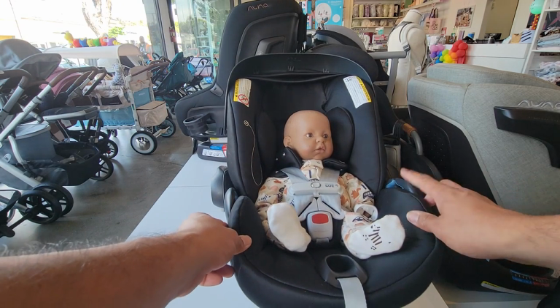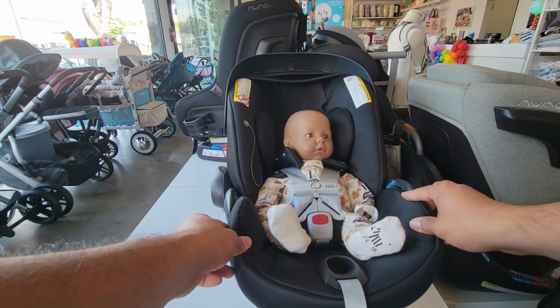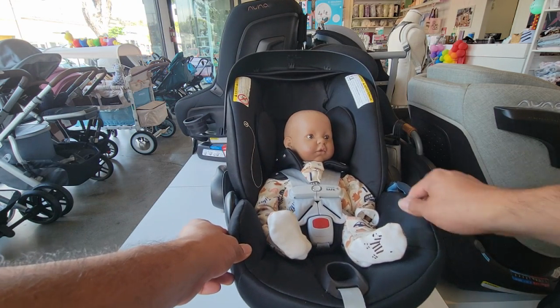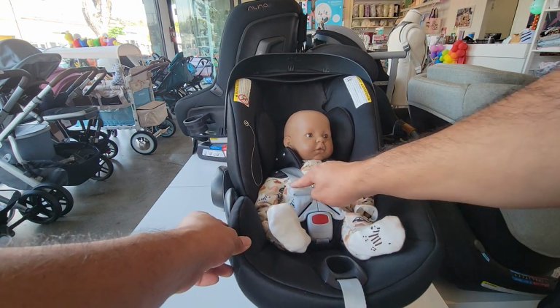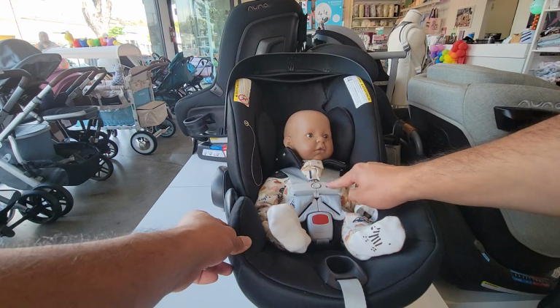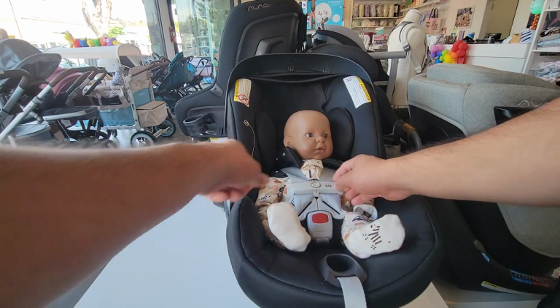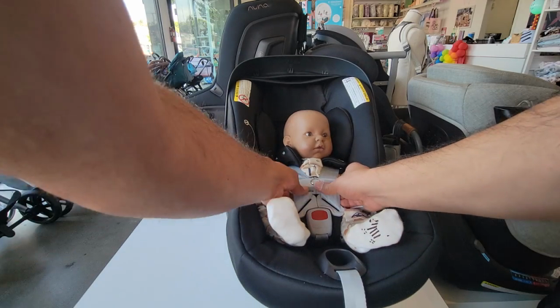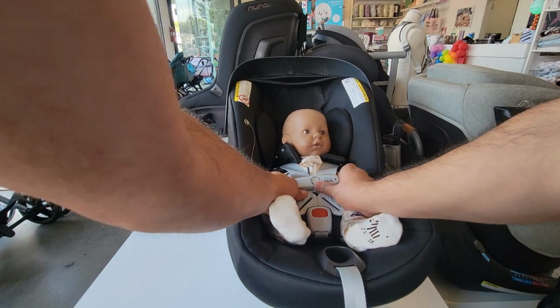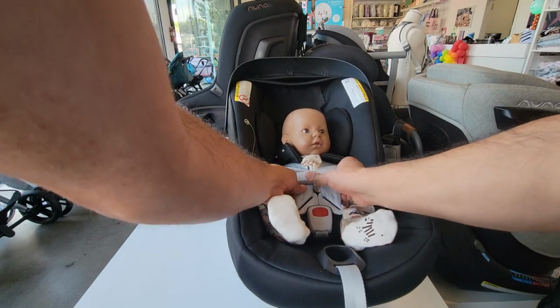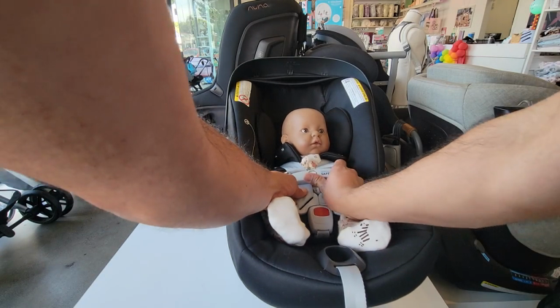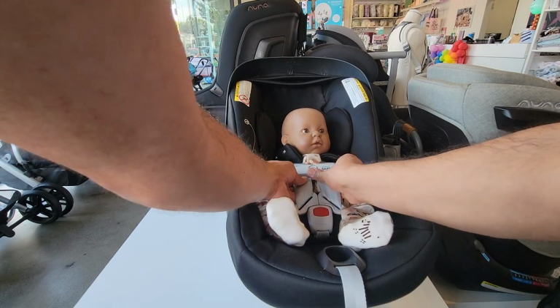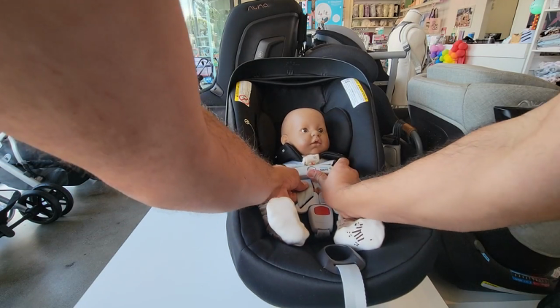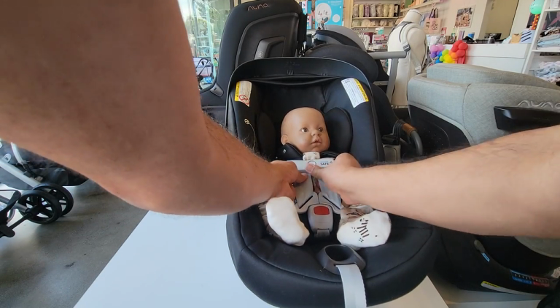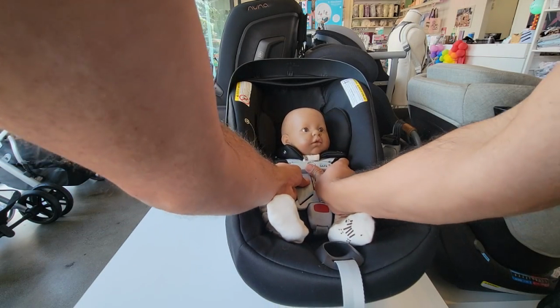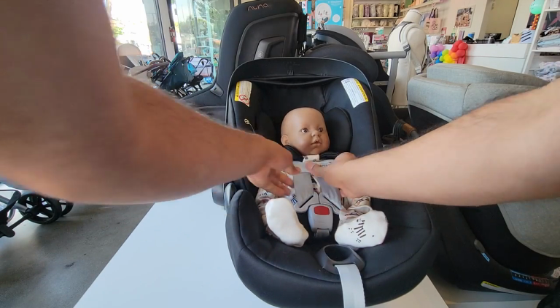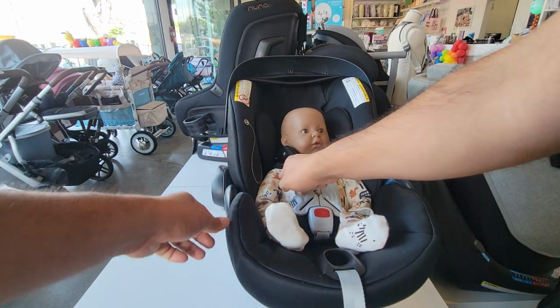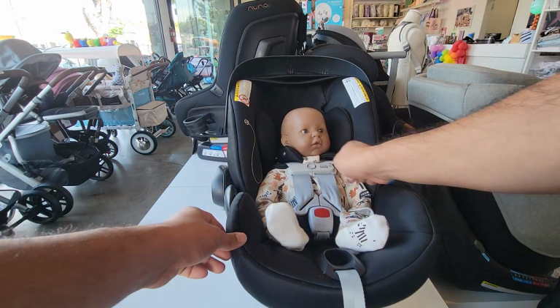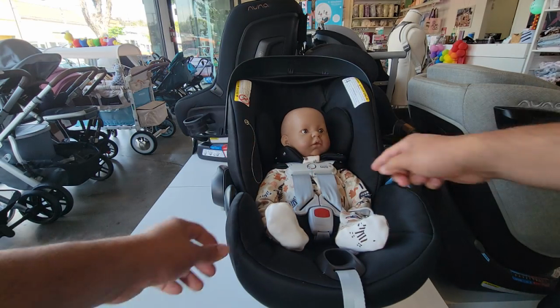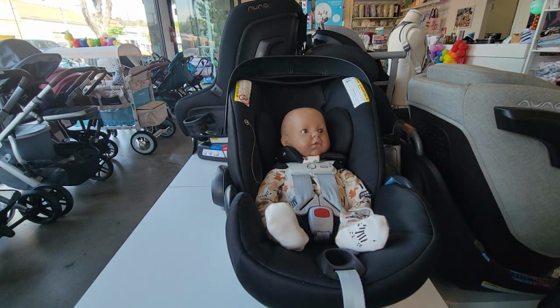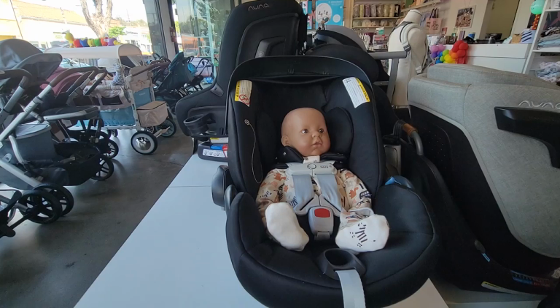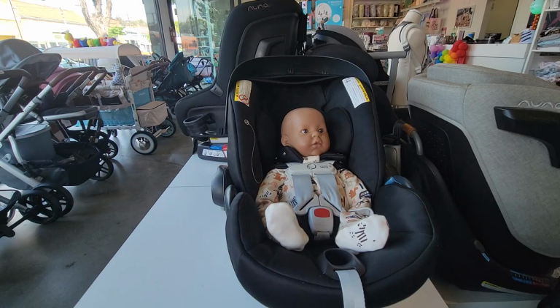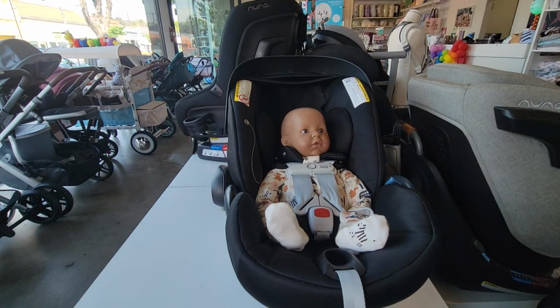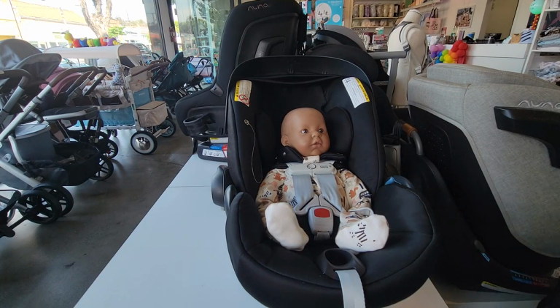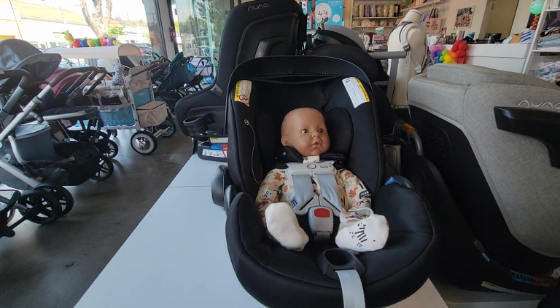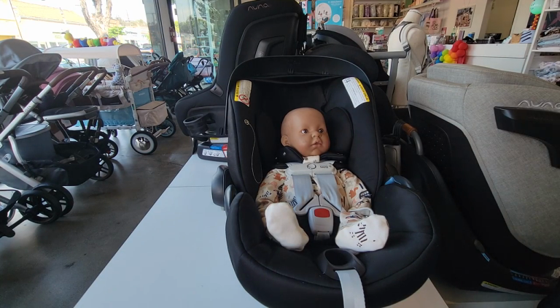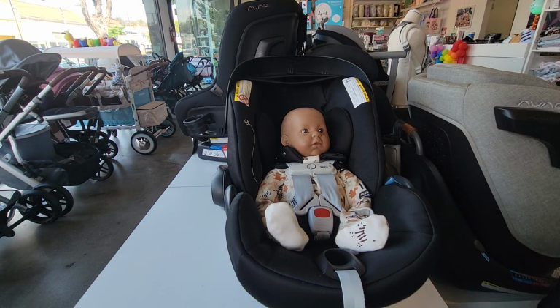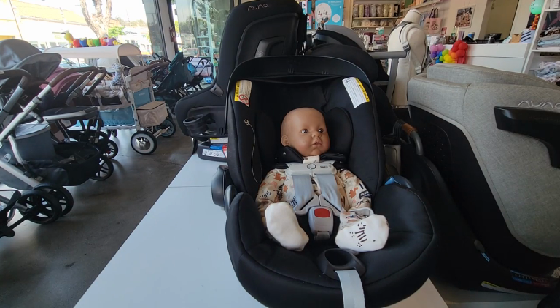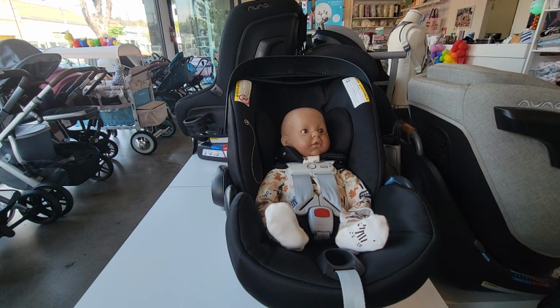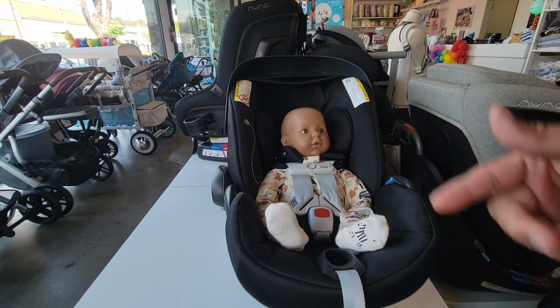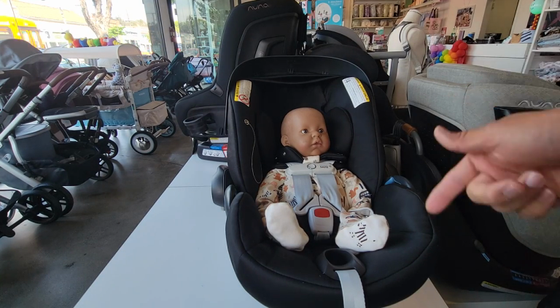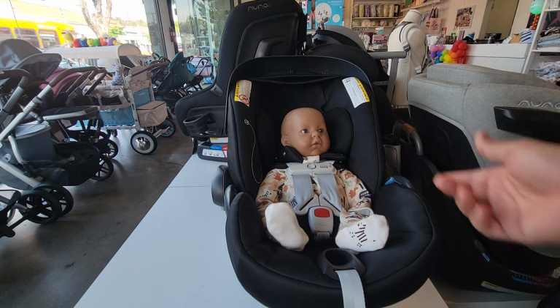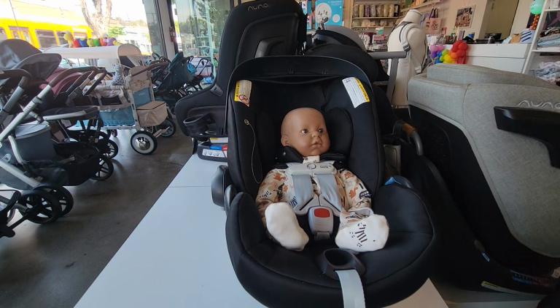The last thing you're going to do is move the retainer clip all the way up. Make sure it's level with the baby's armpits, and every time you put baby in the car seat you're going to do the same exact routine.